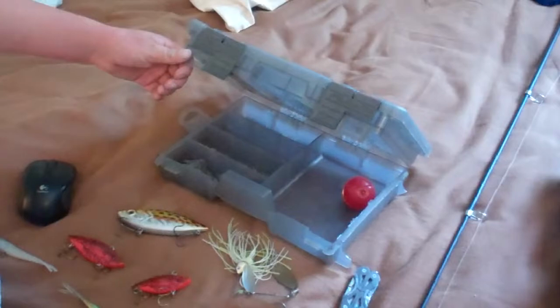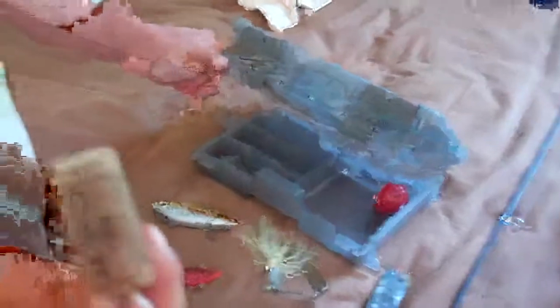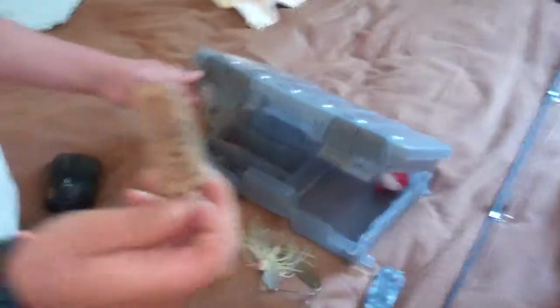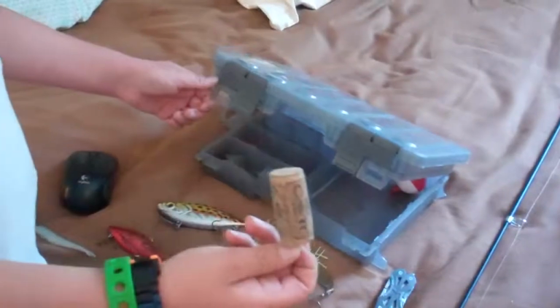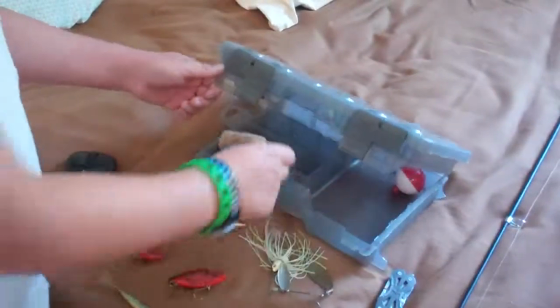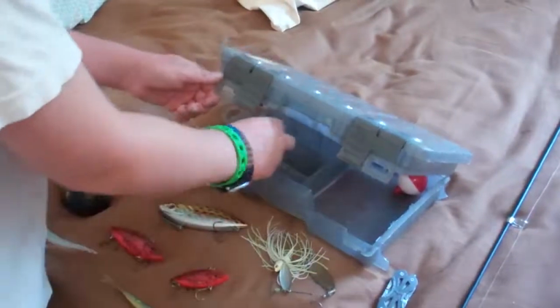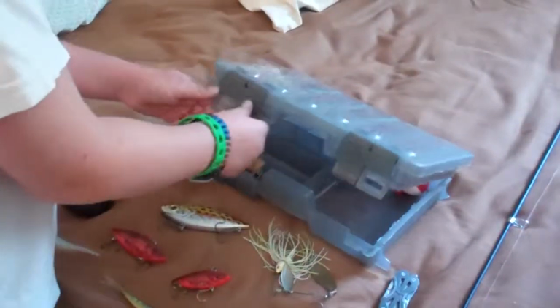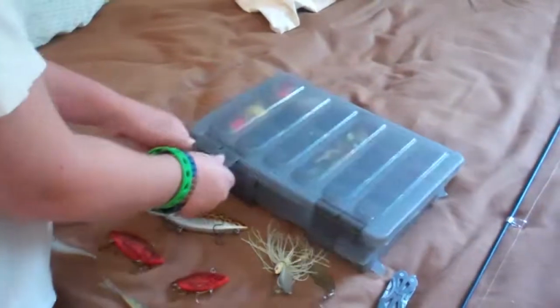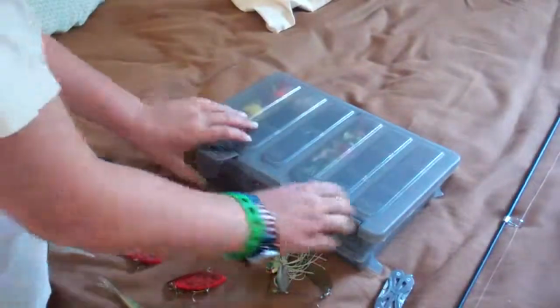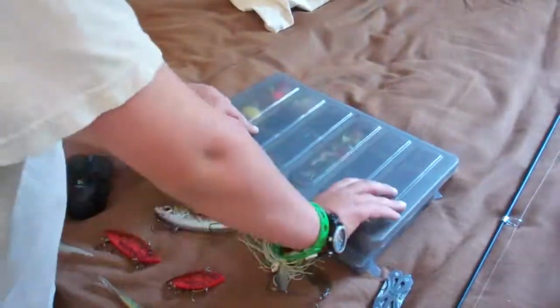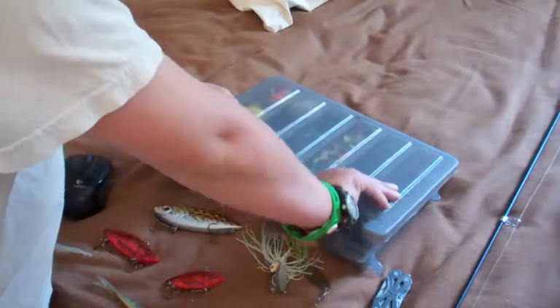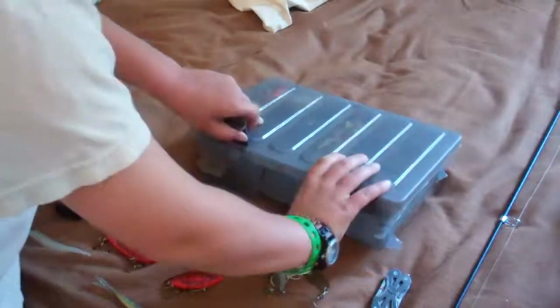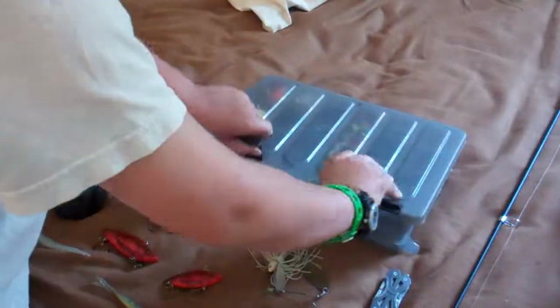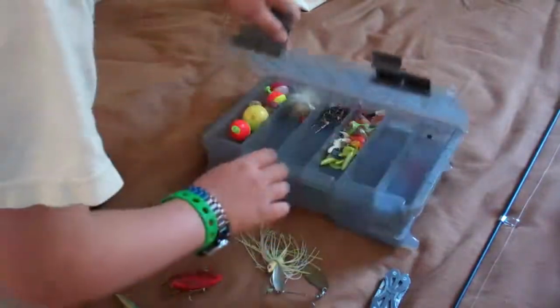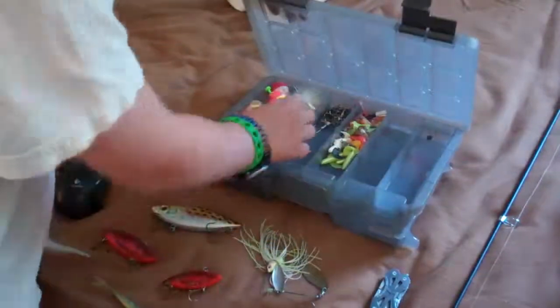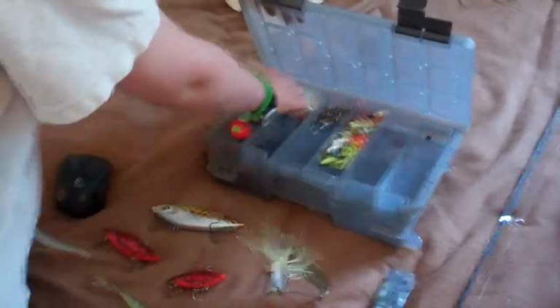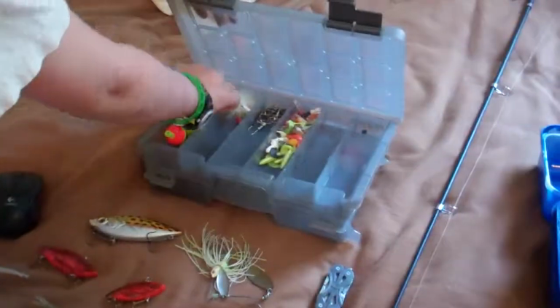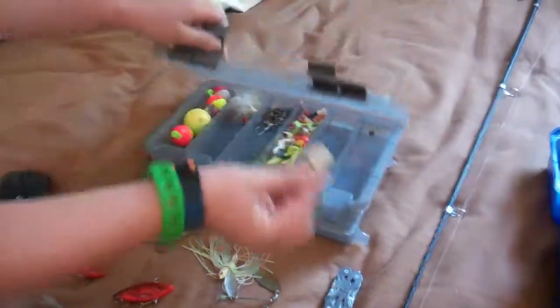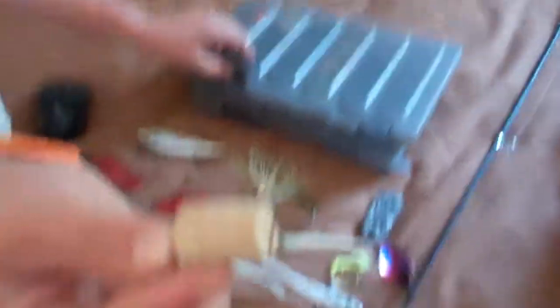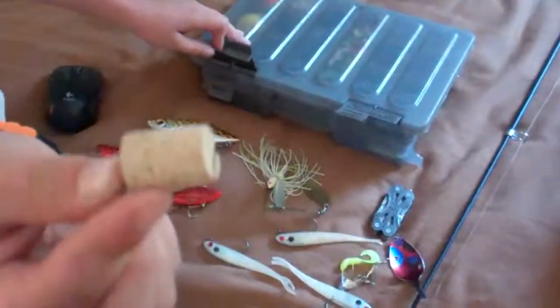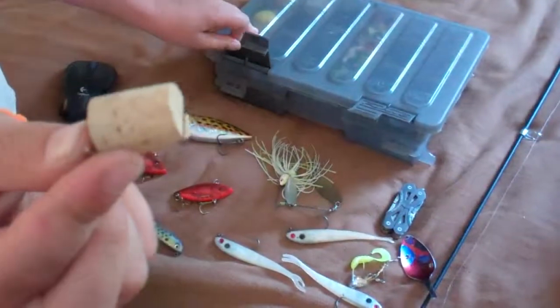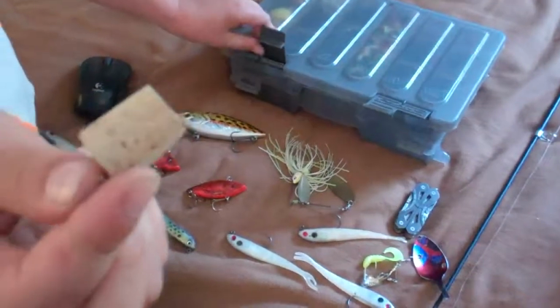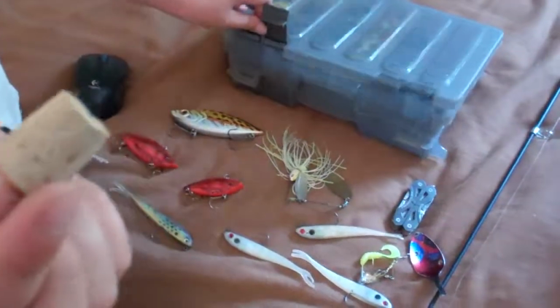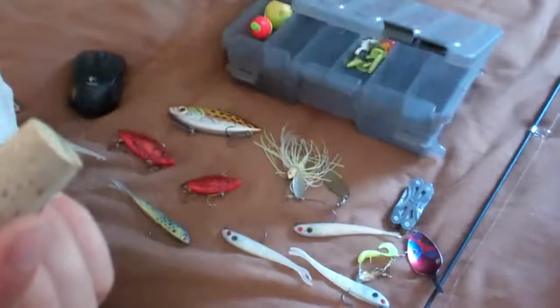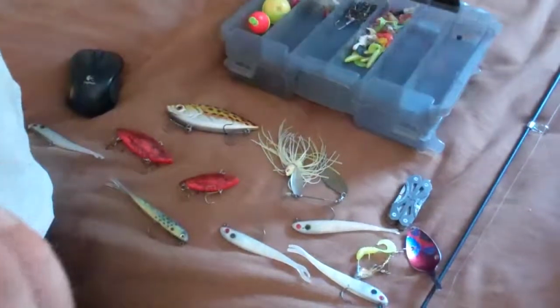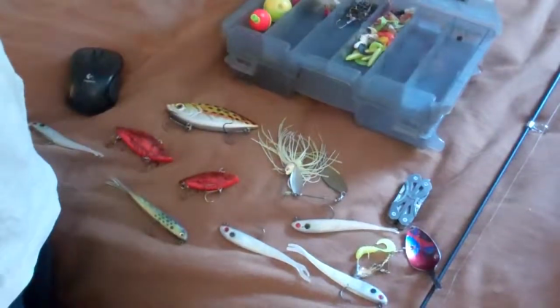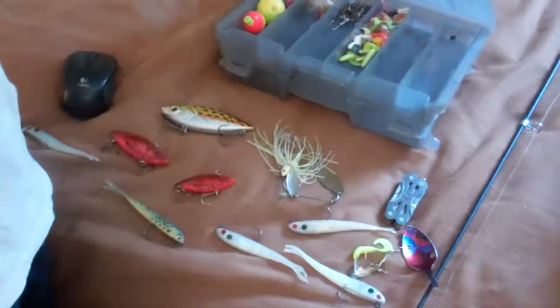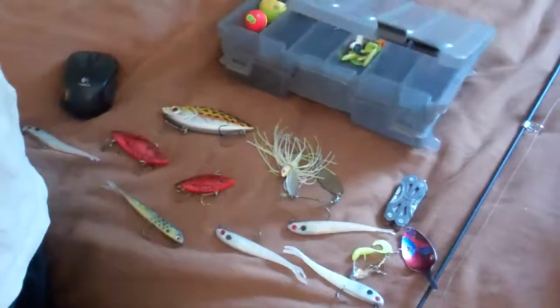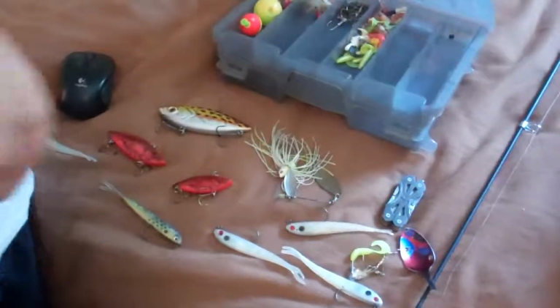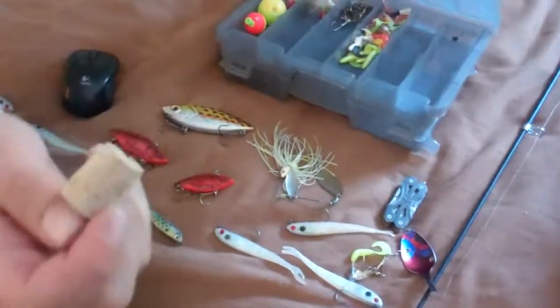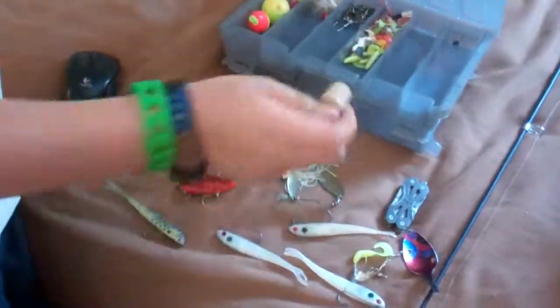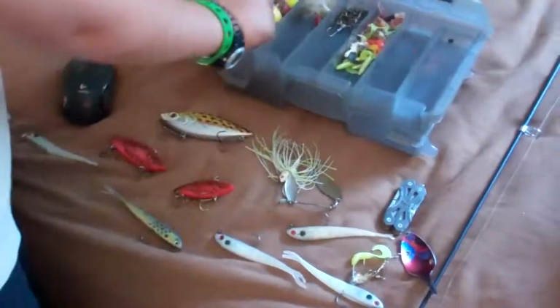I made a bobber out of cork. Here's another one I made out of cork — it's very small. It's for regular calm, not choppy rivers.